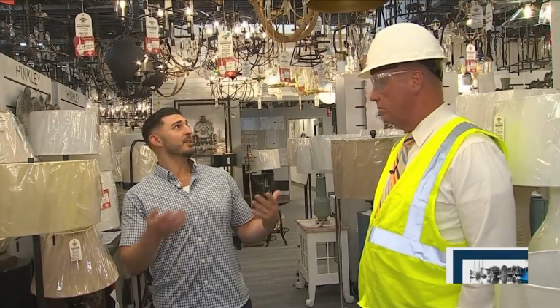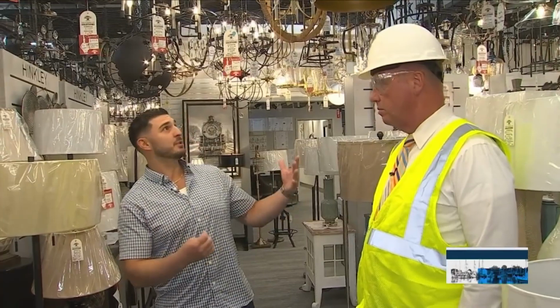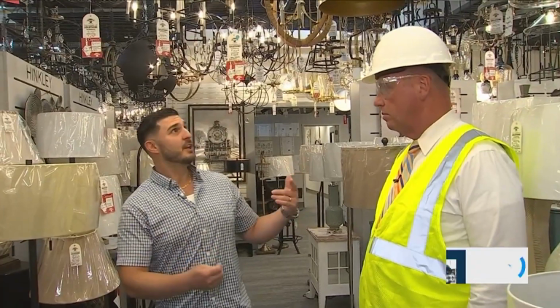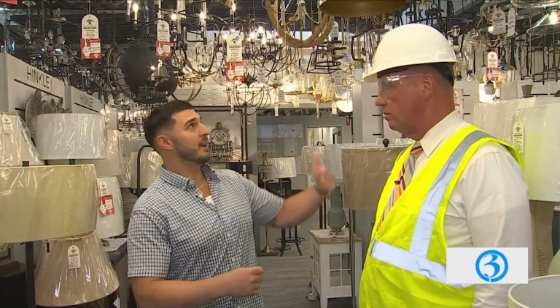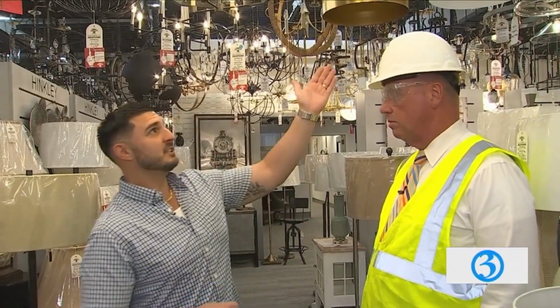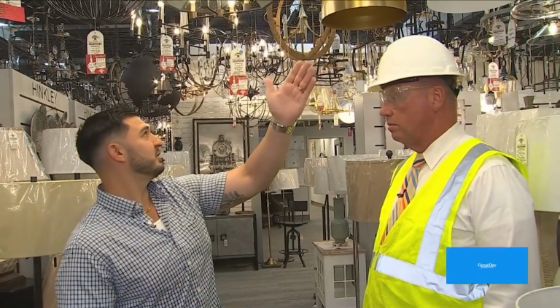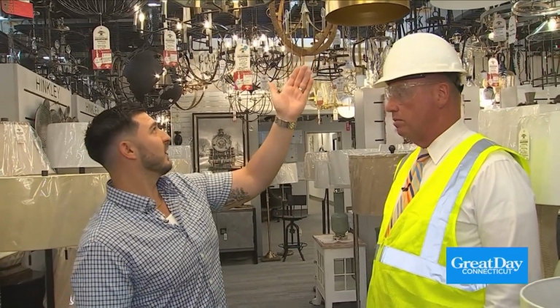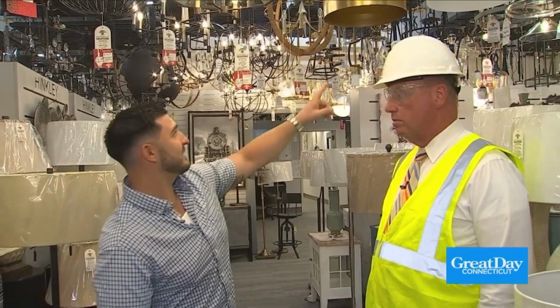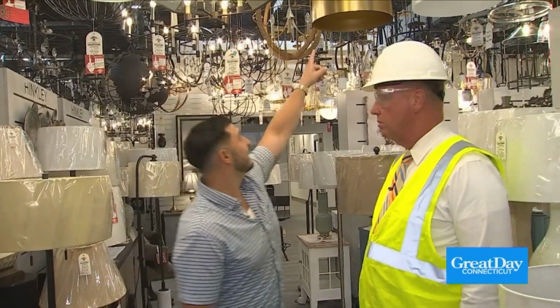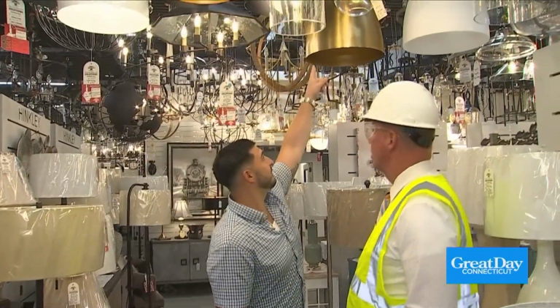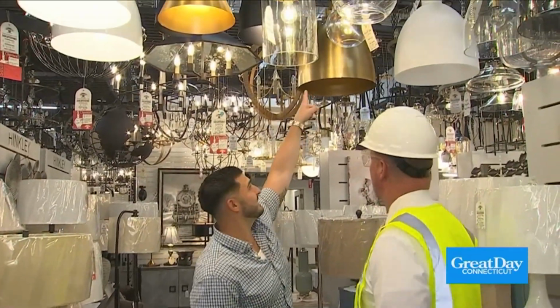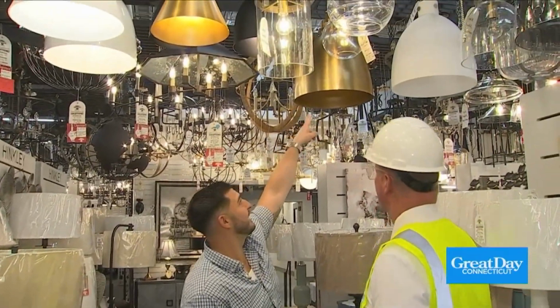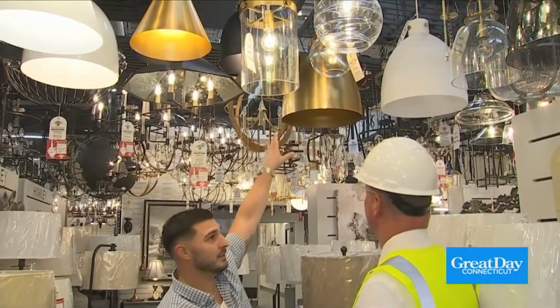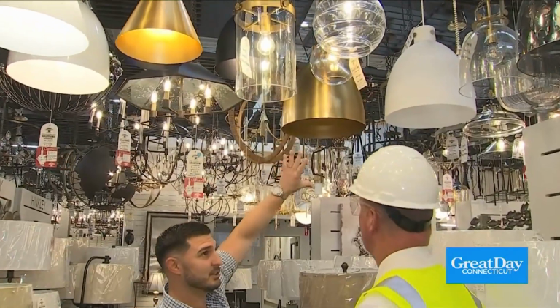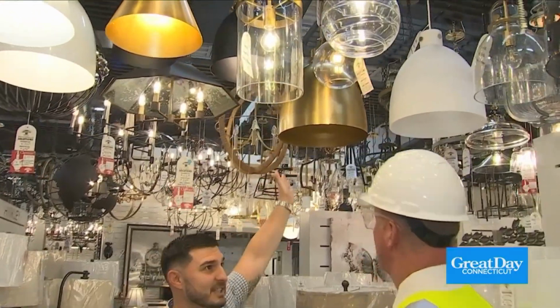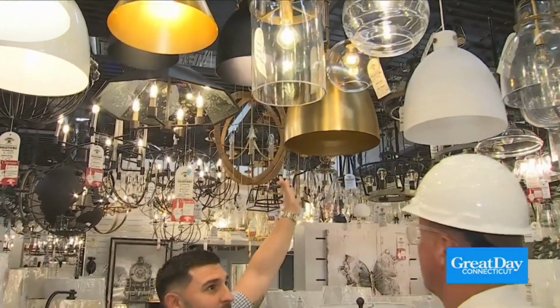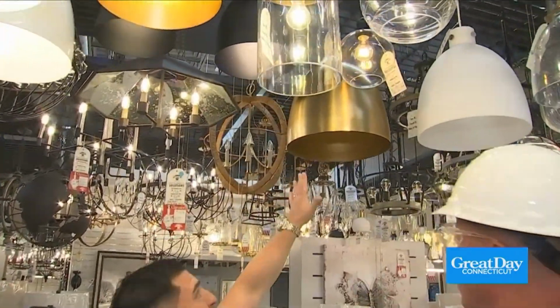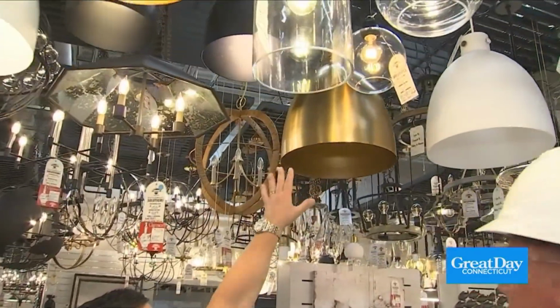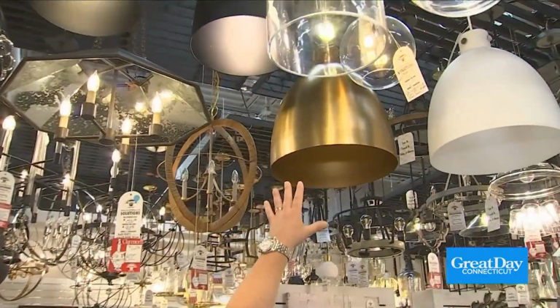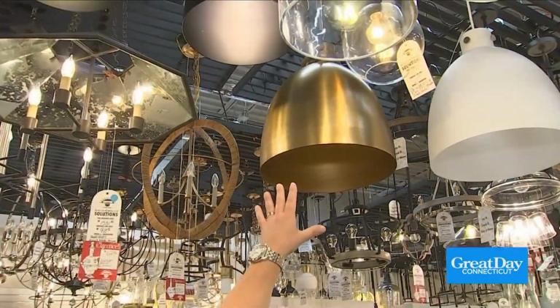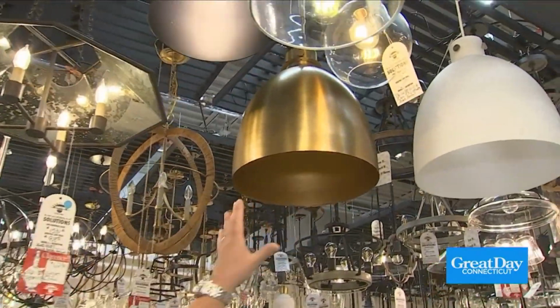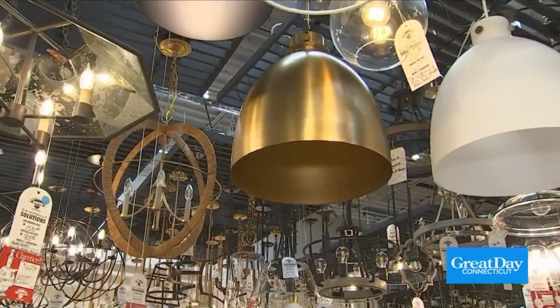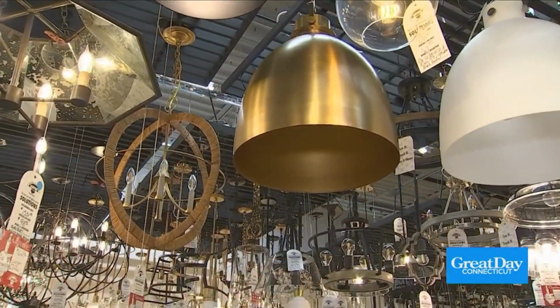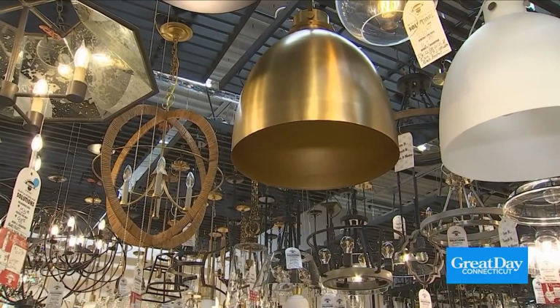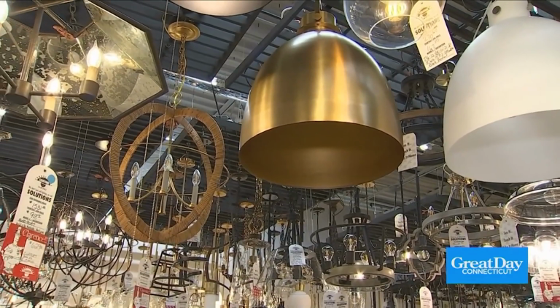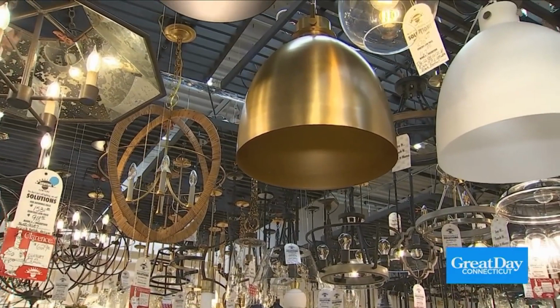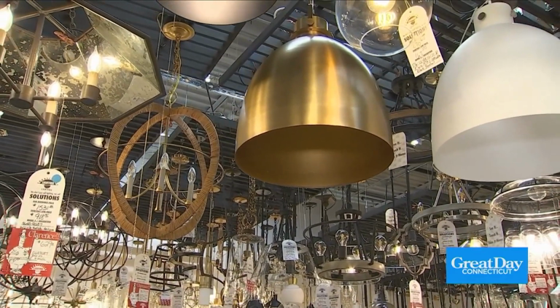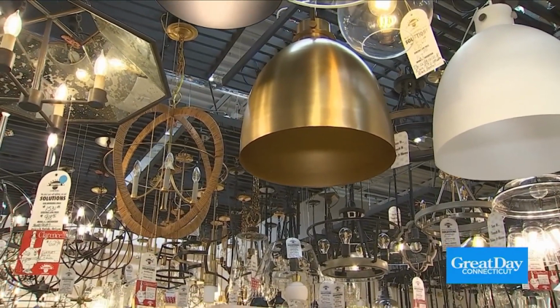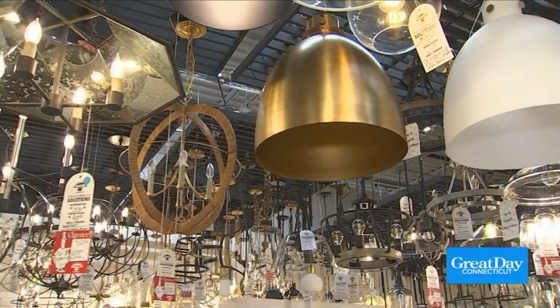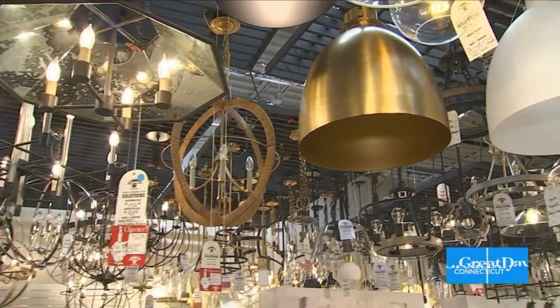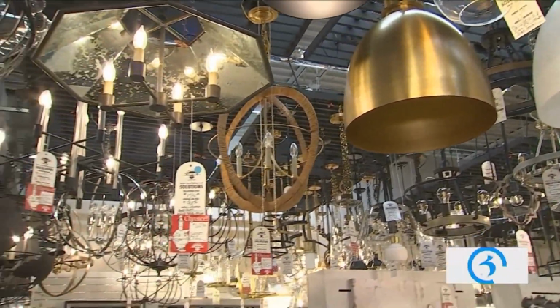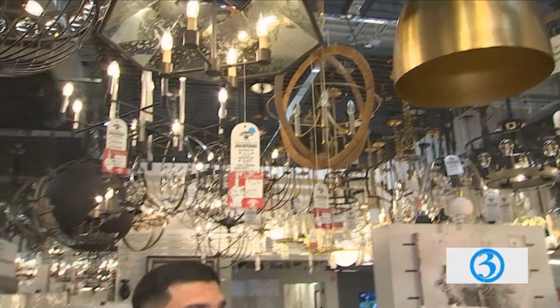You can see you have some fixtures that are glass. This is a pendant that's all spun steel. So in this instance, you're going to get great down light, but not much general light. That function really plays a big role.